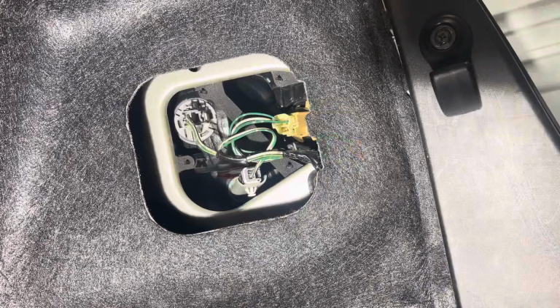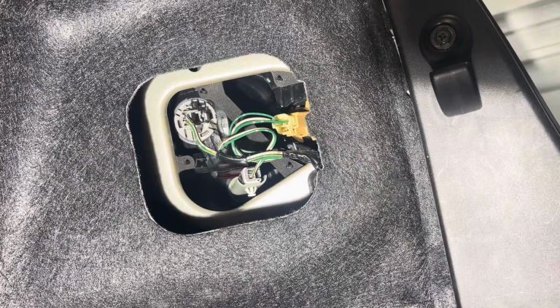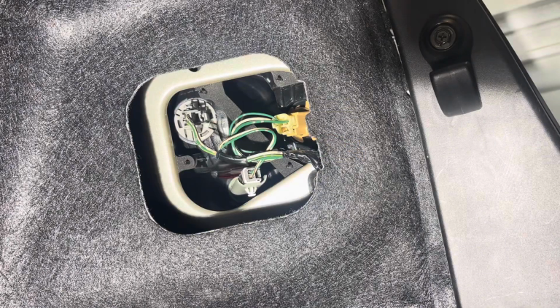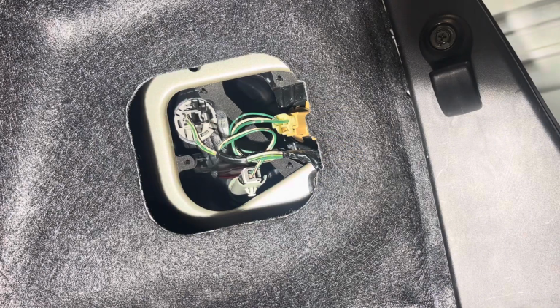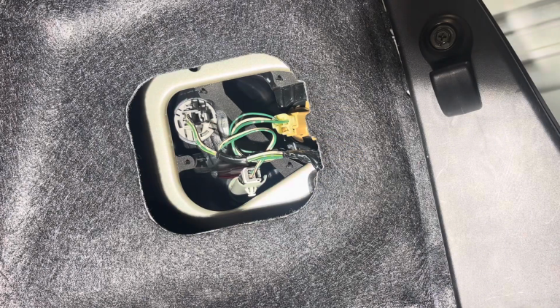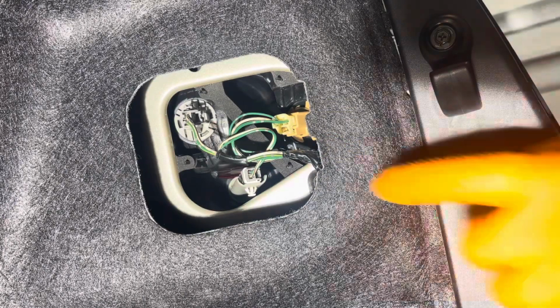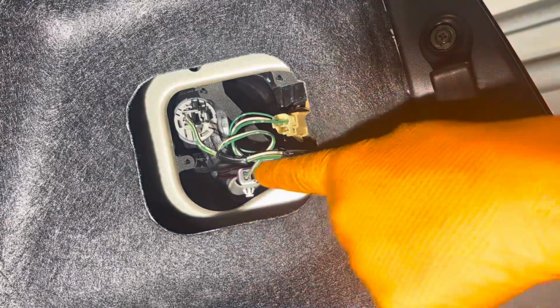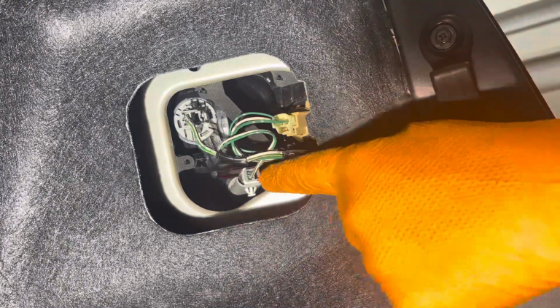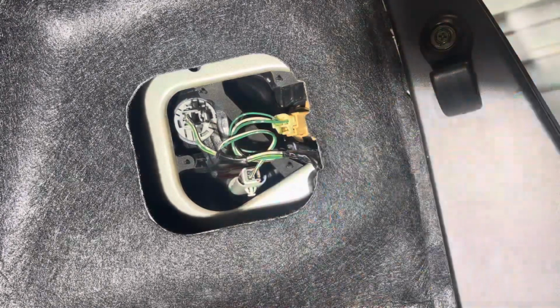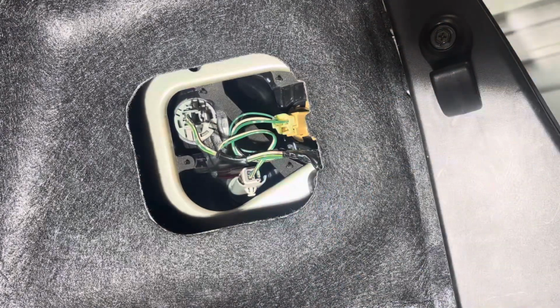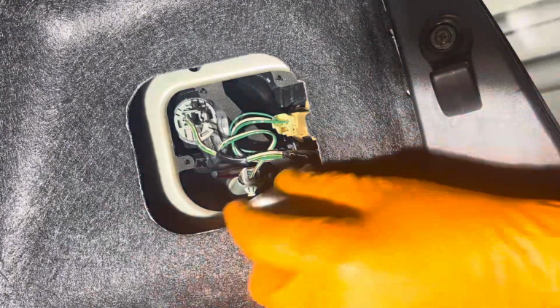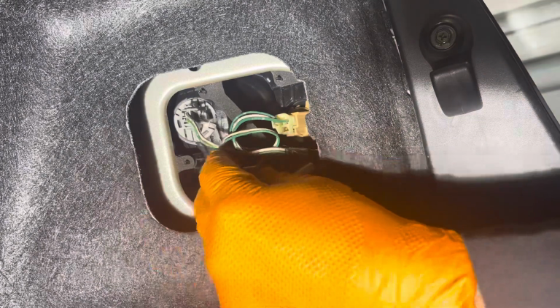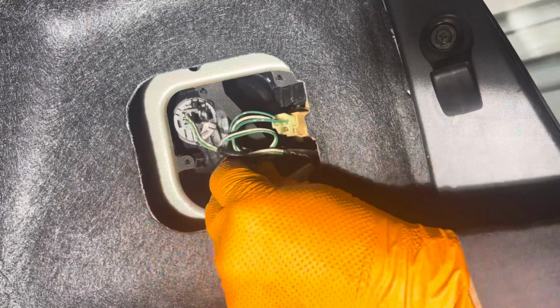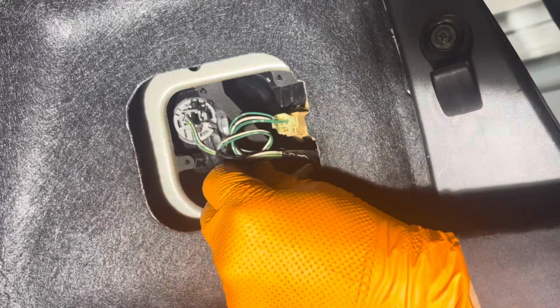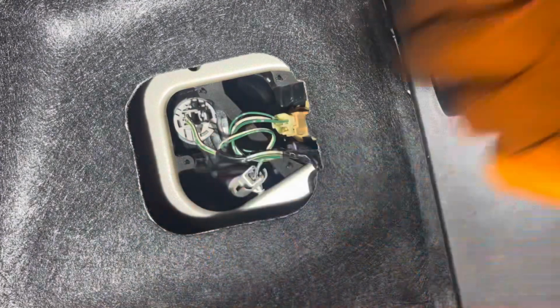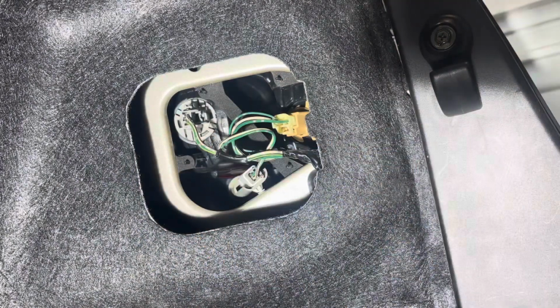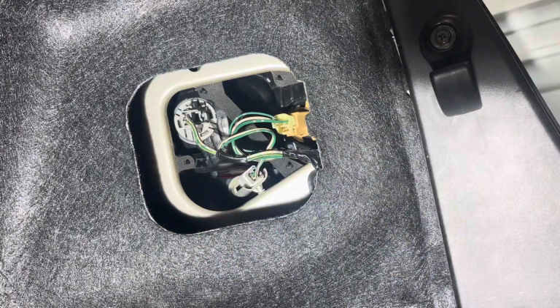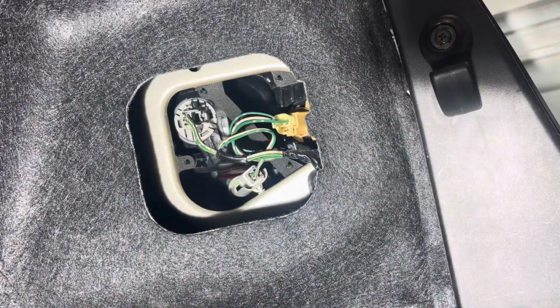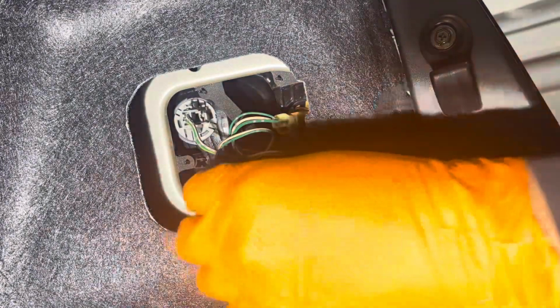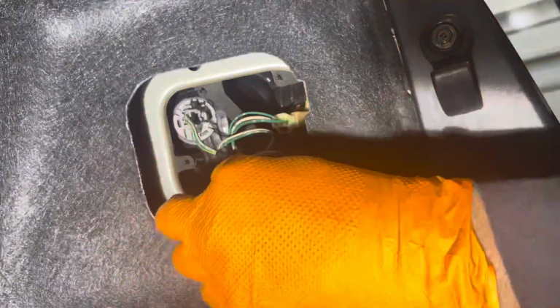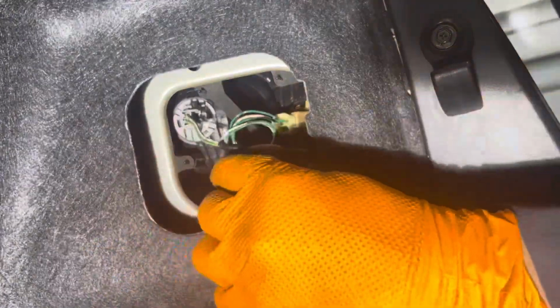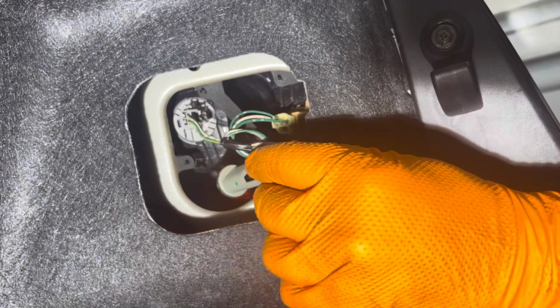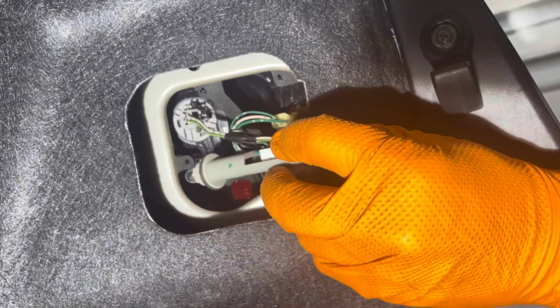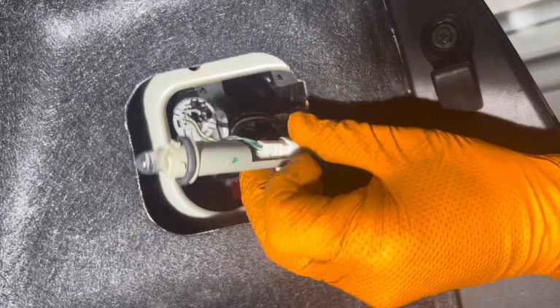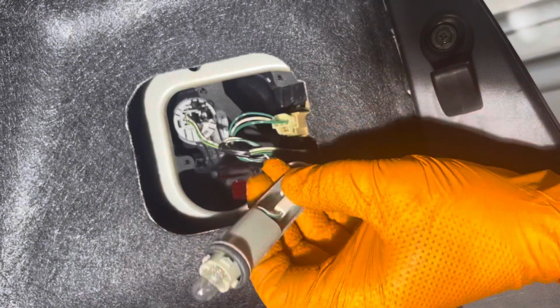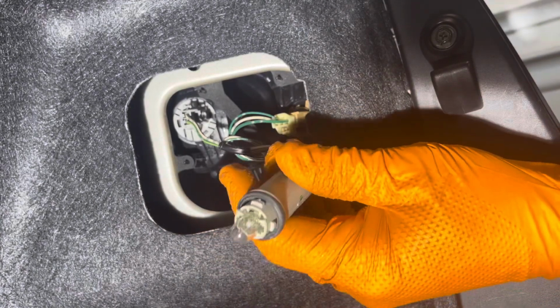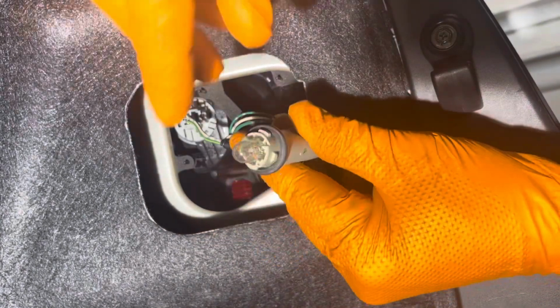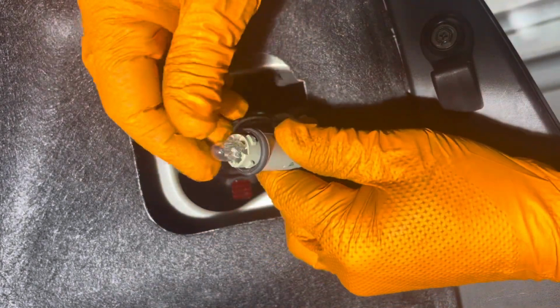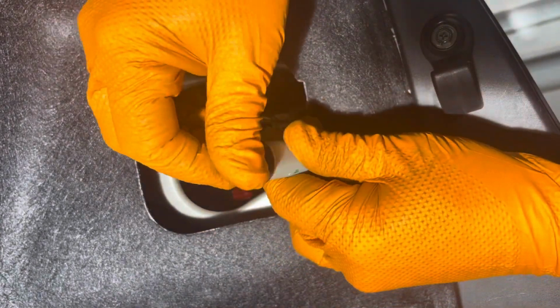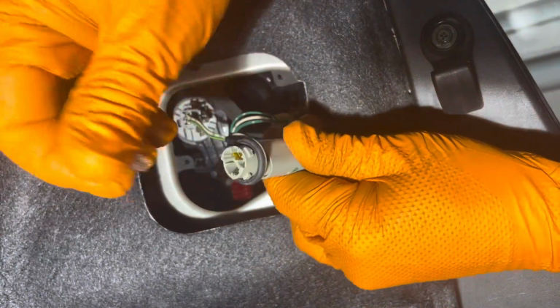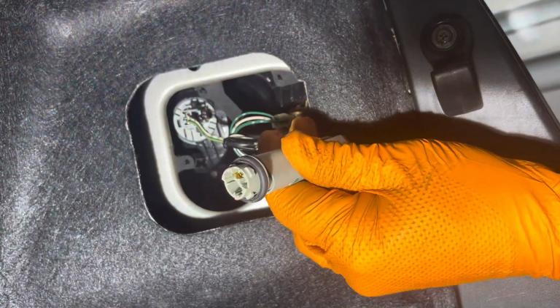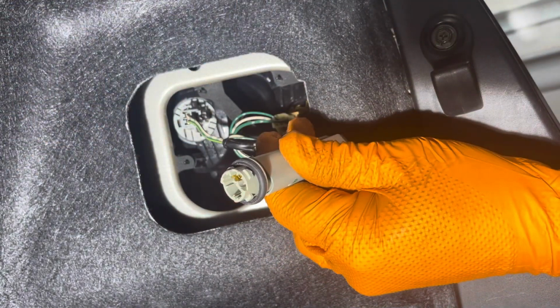The rear outer taillight is this one right here, so grab the socket and connector and turn it counterclockwise like this and then pull it out. And there is your little bulb, so just grab it and take it out of there.